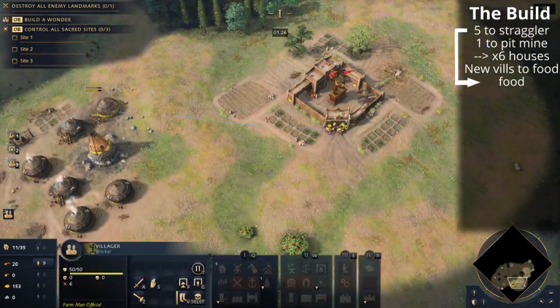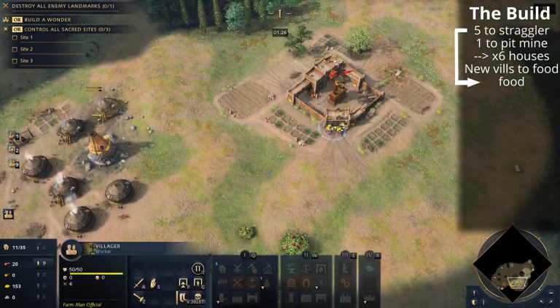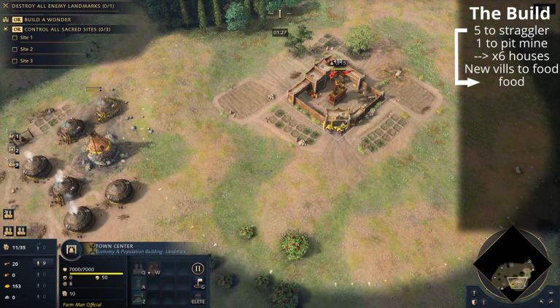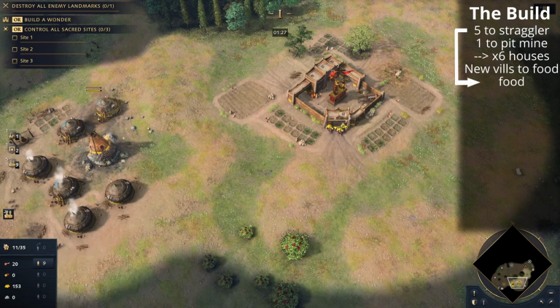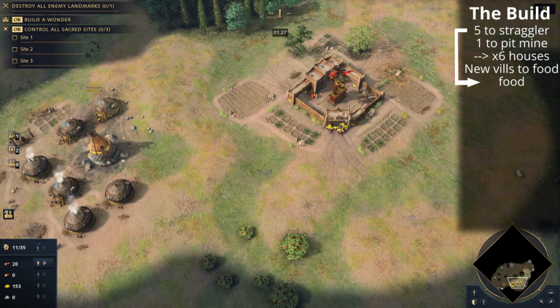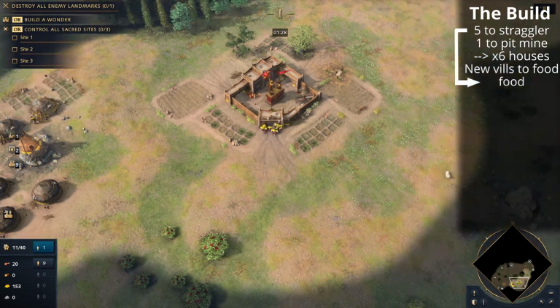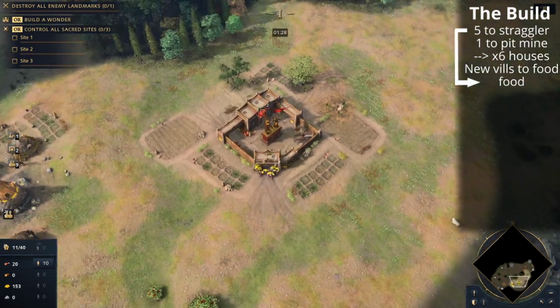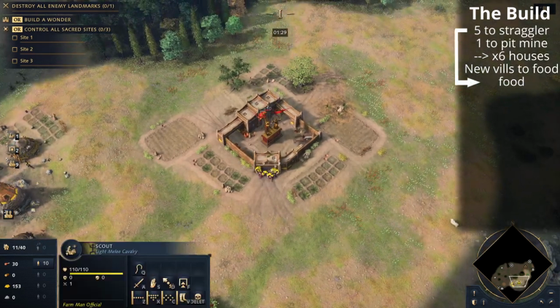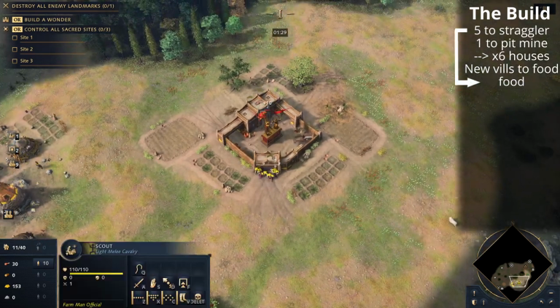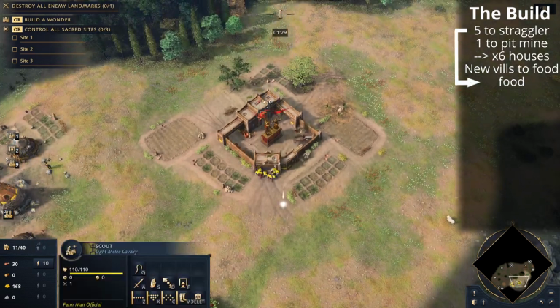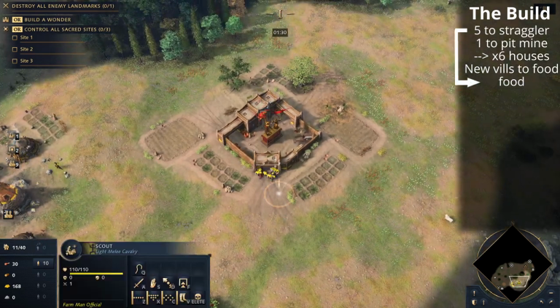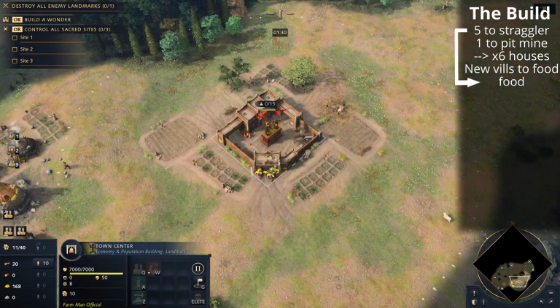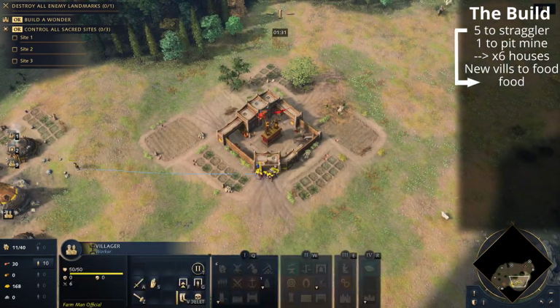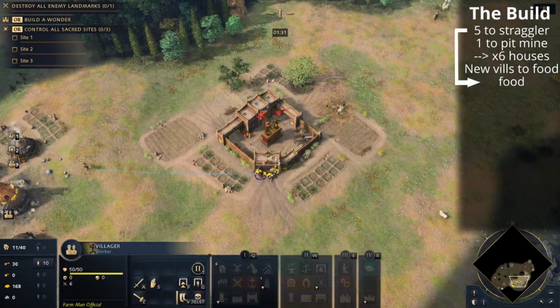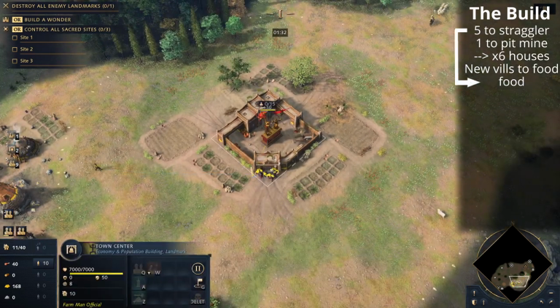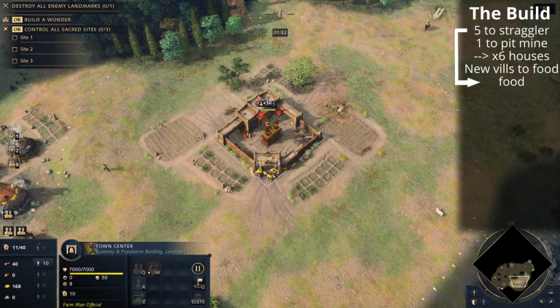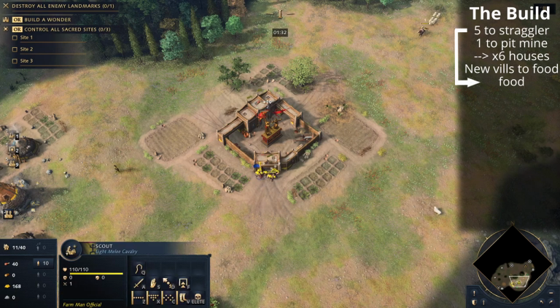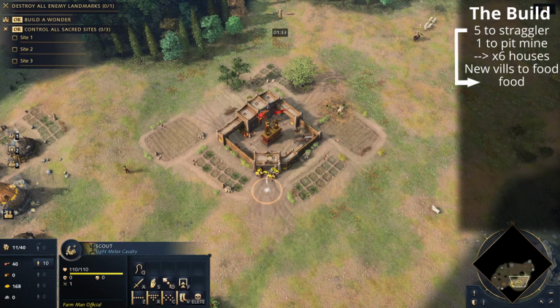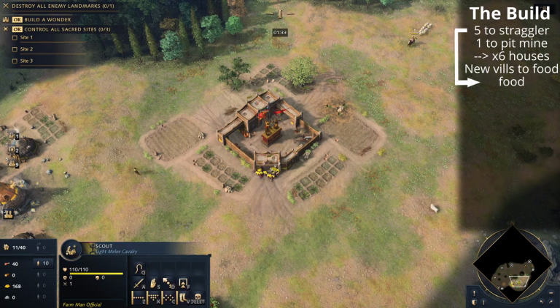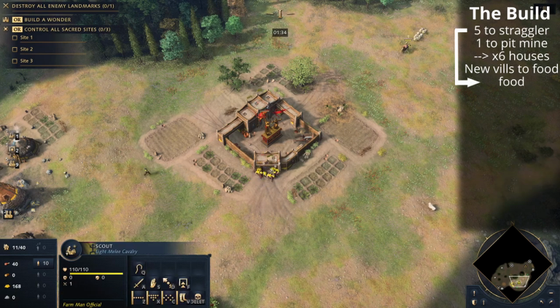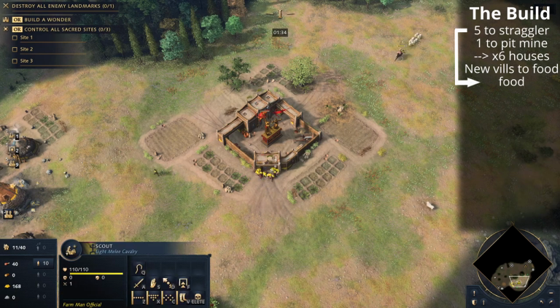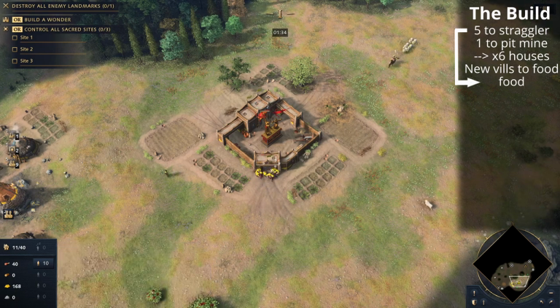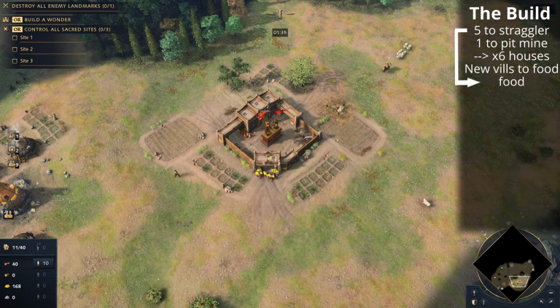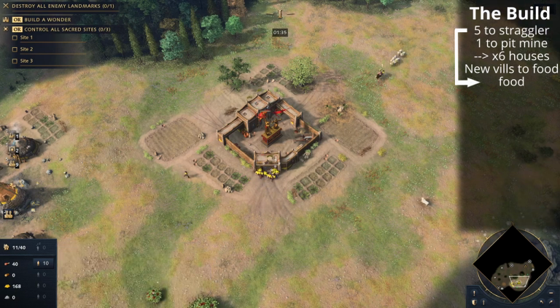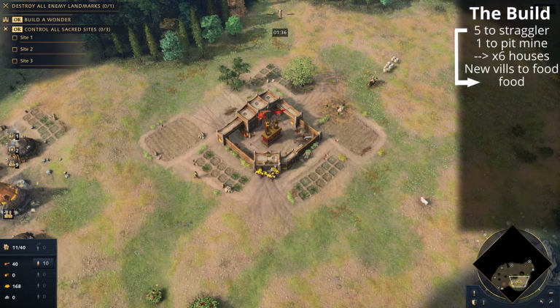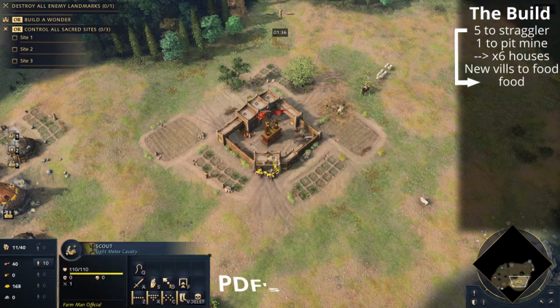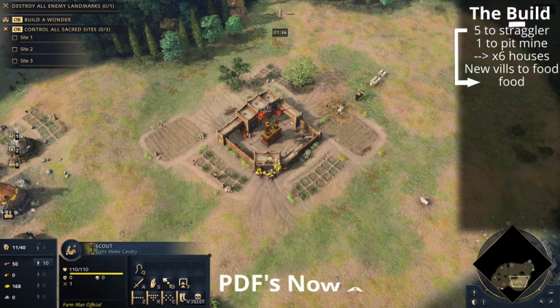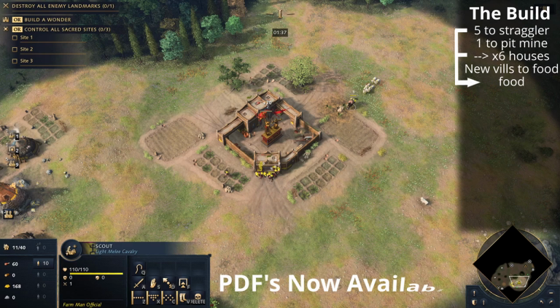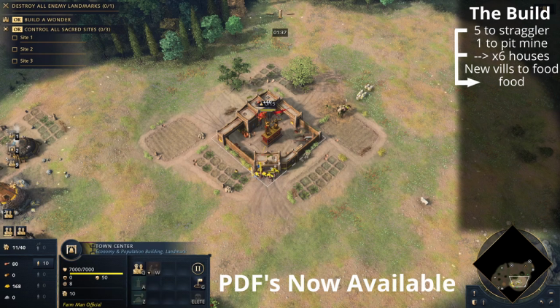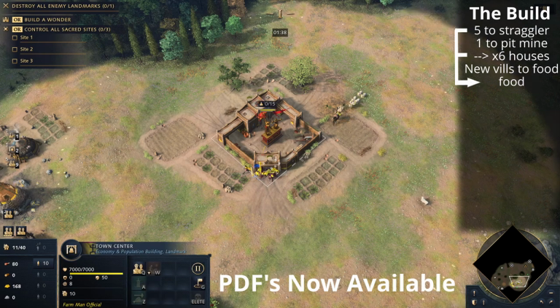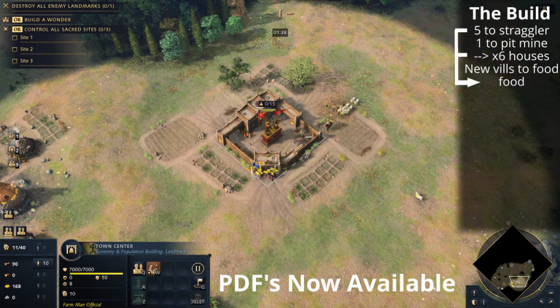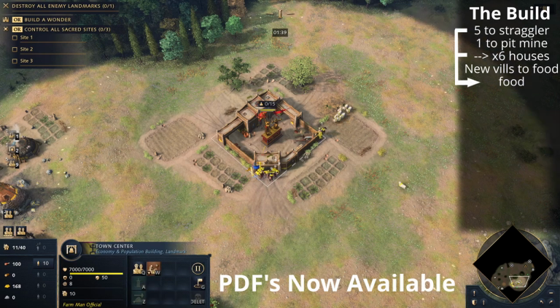Cavalry are pretty decent at holding the lines if you need to buy some time. We've got some adaptation points if you need to go a bit heavier in the feudal age. That villager after building the six houses will go to food as well, and basically you just get every villager on food now until you can age up.